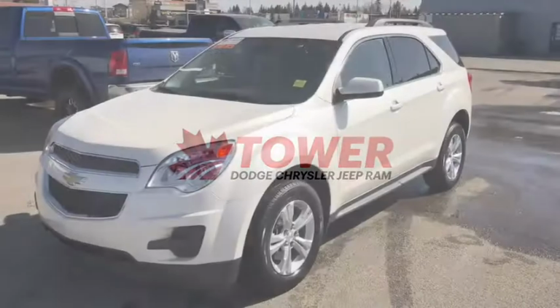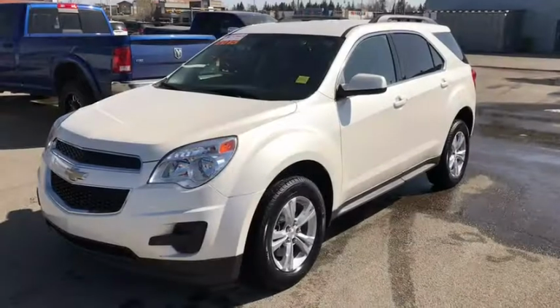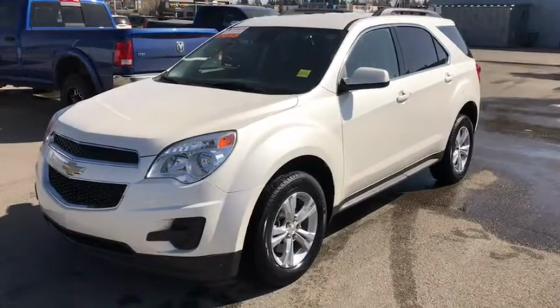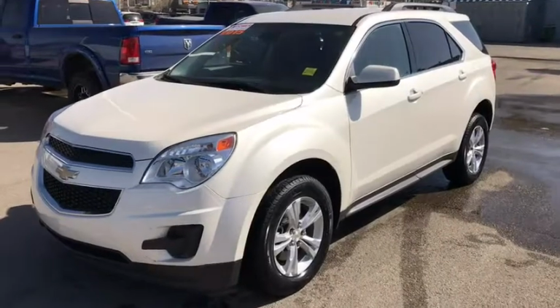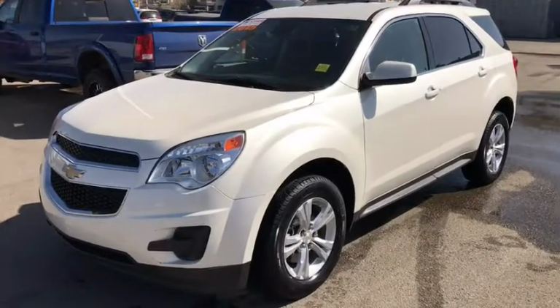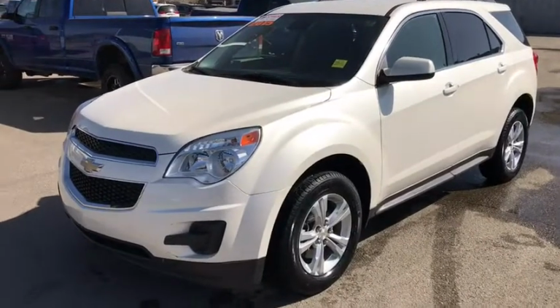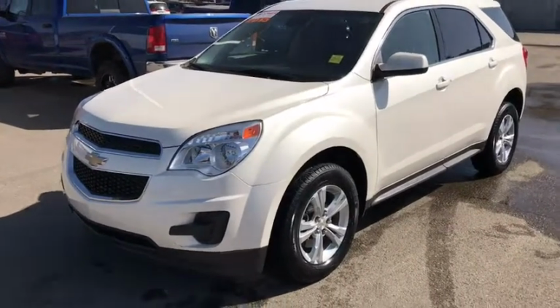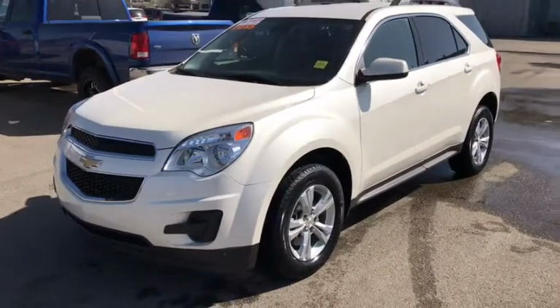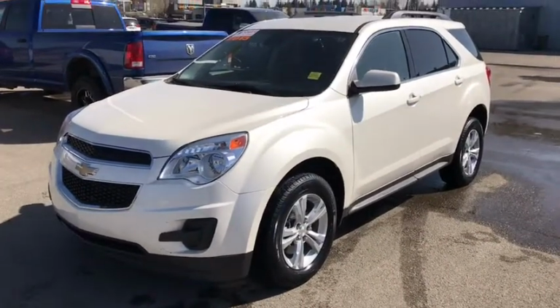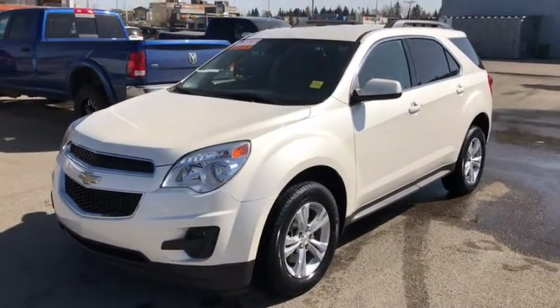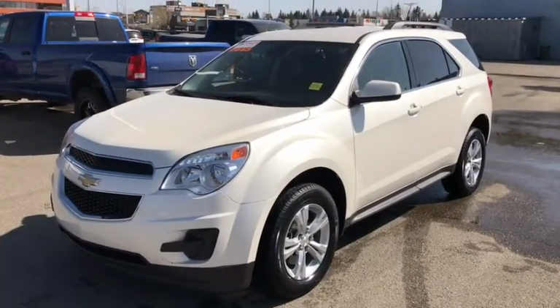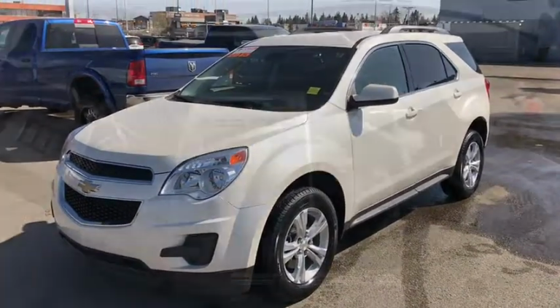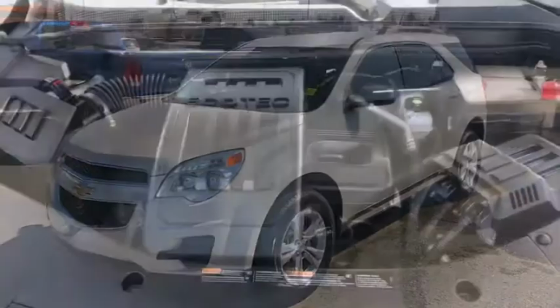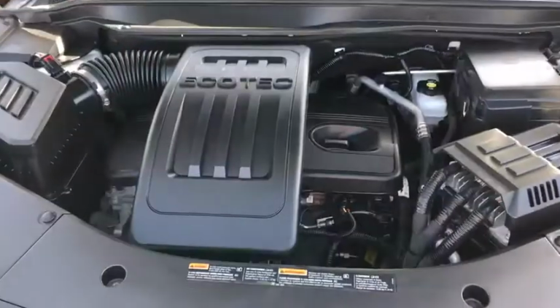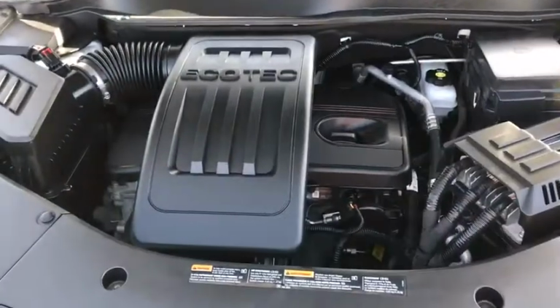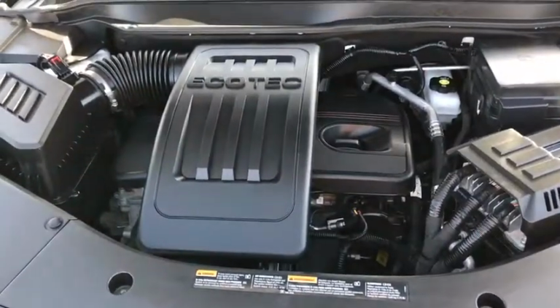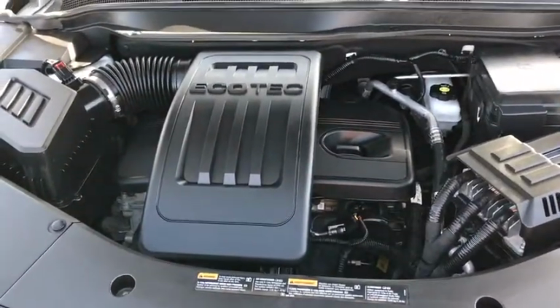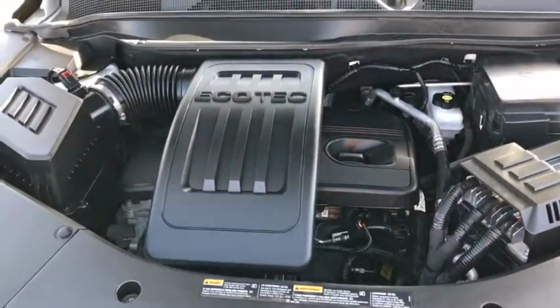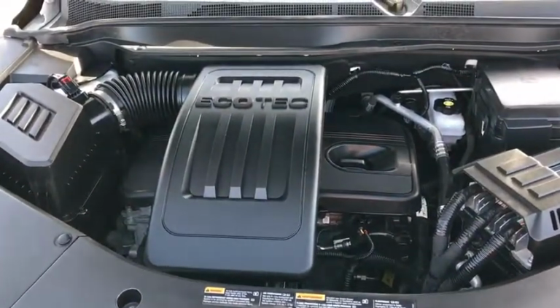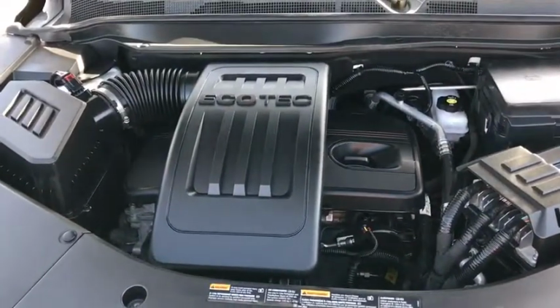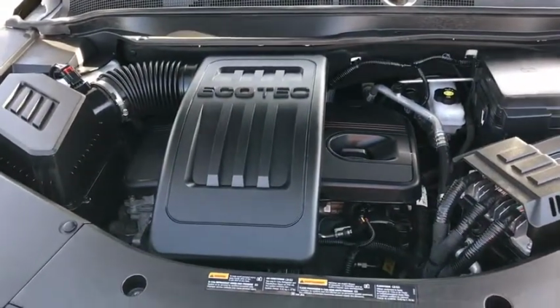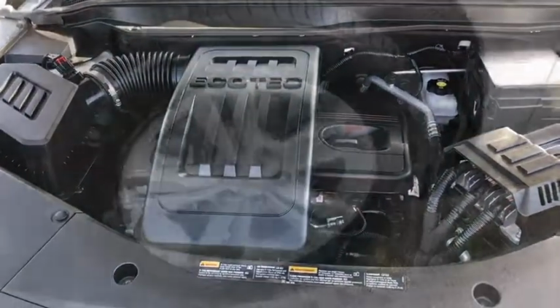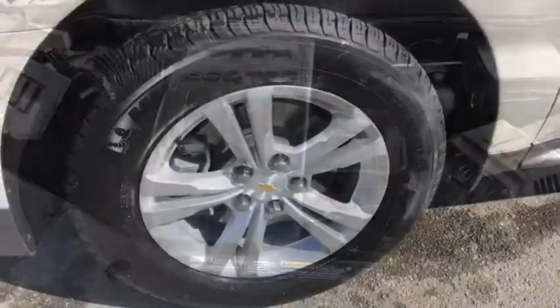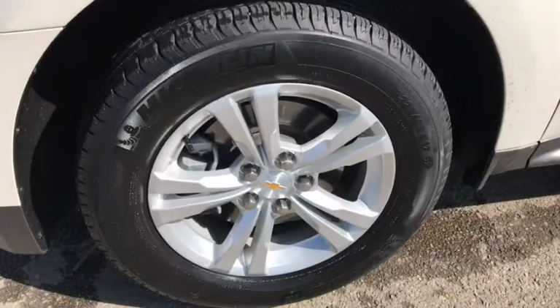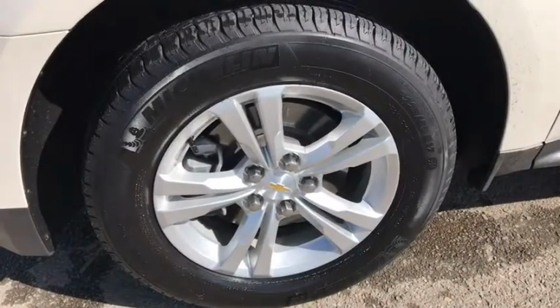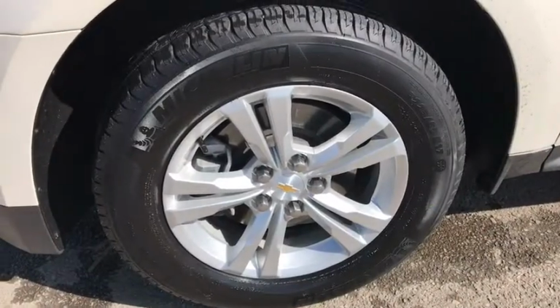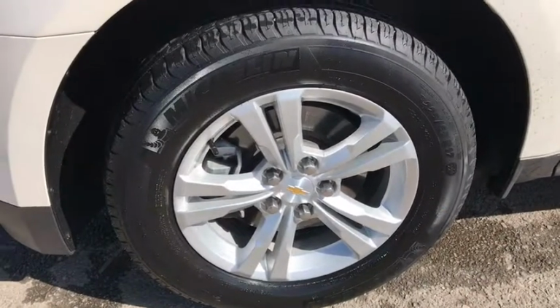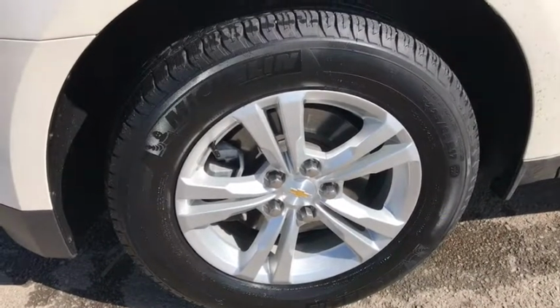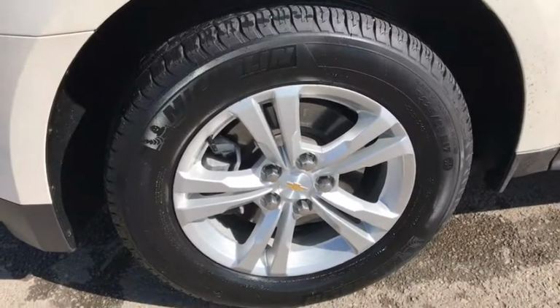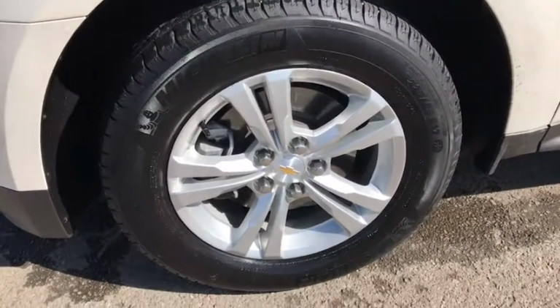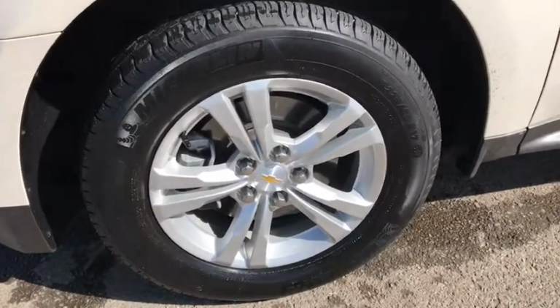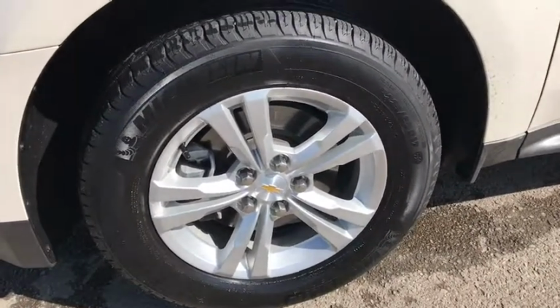This is a 2015 Chevy Equinox LT in pearl white. Under the hood you have a 2.4 liter Ecotec four-cylinder engine. It sits on 17-inch Michelin tires in excellent condition with great tread.